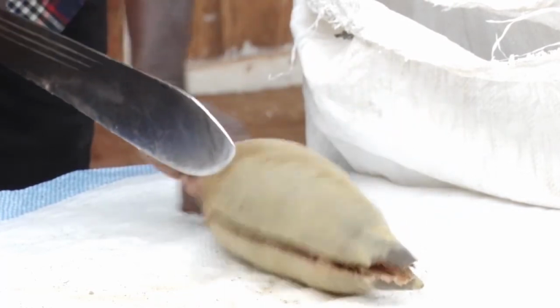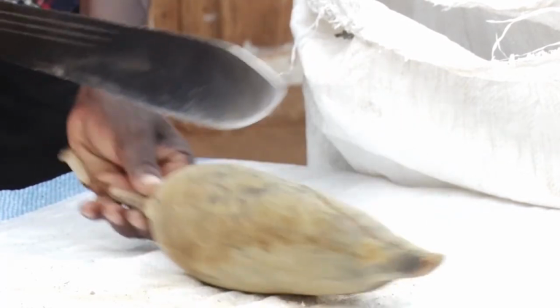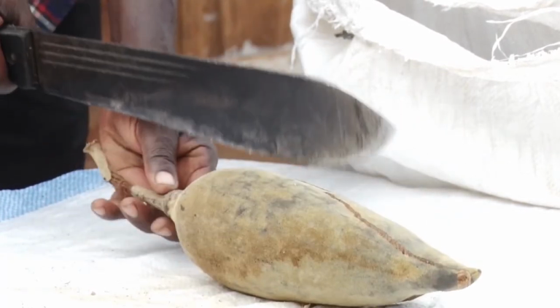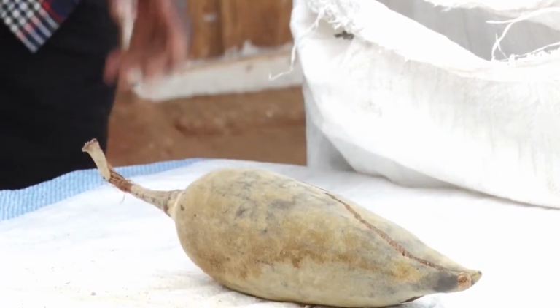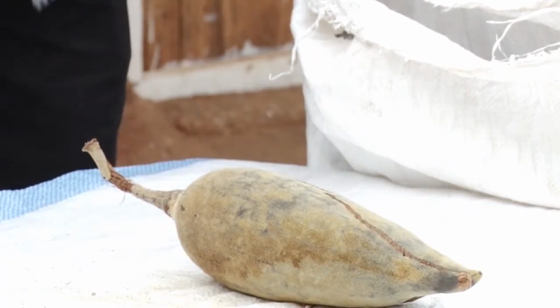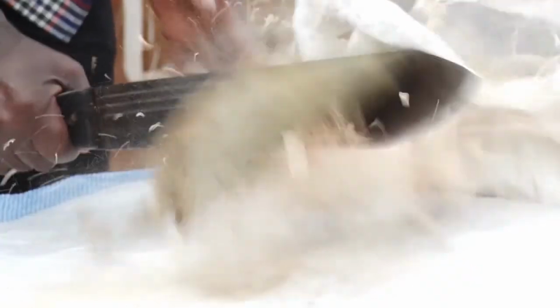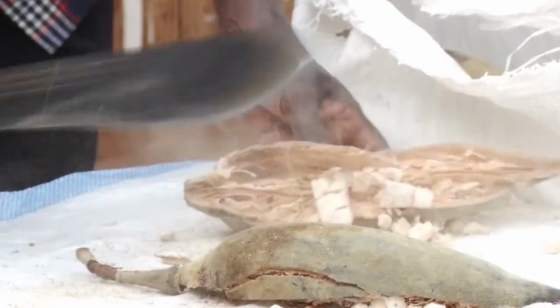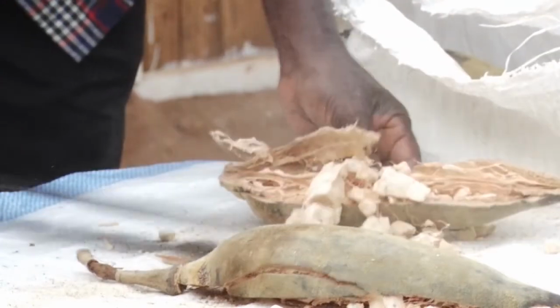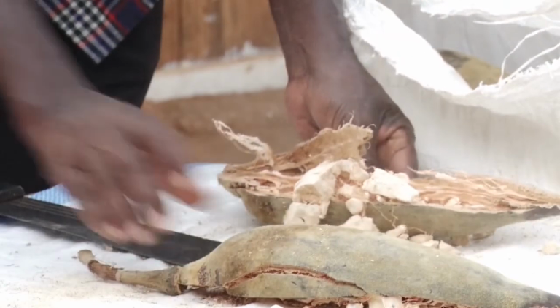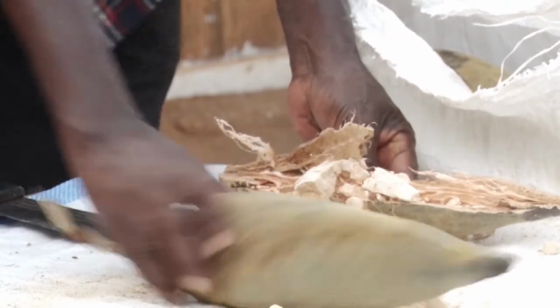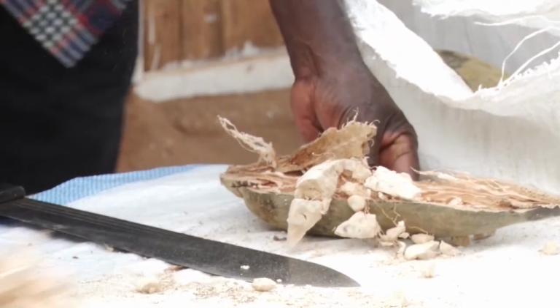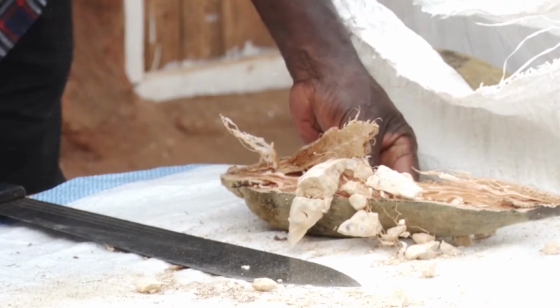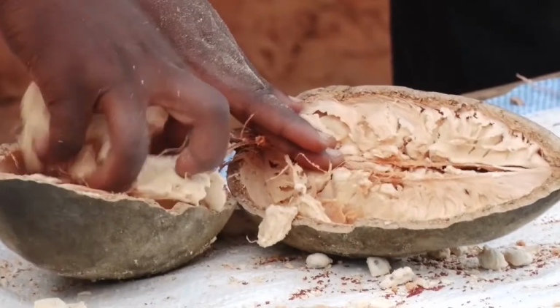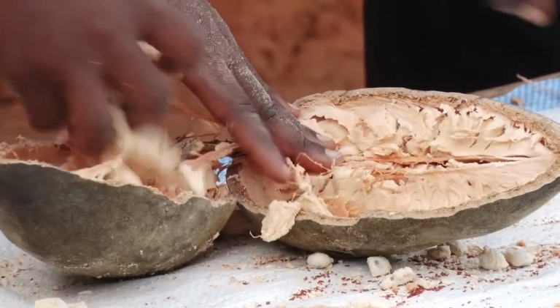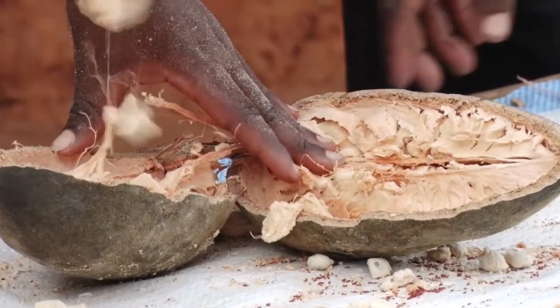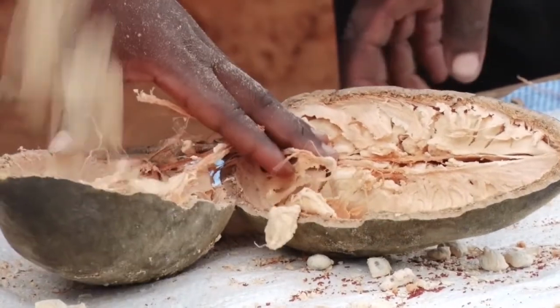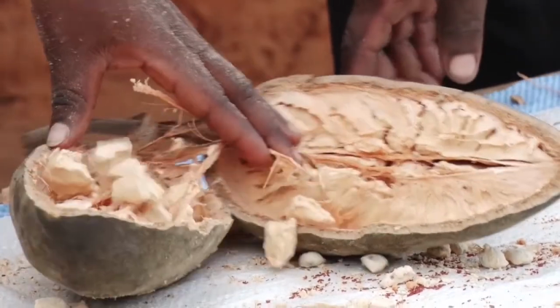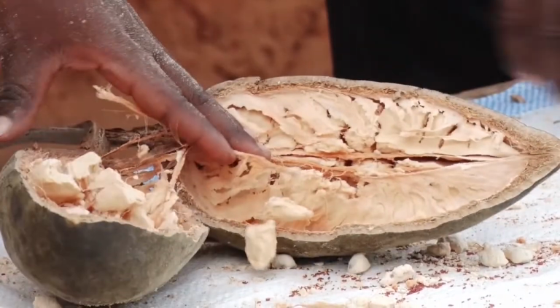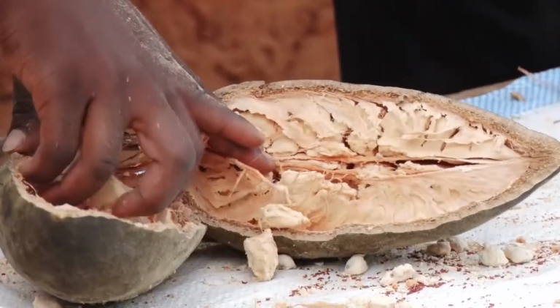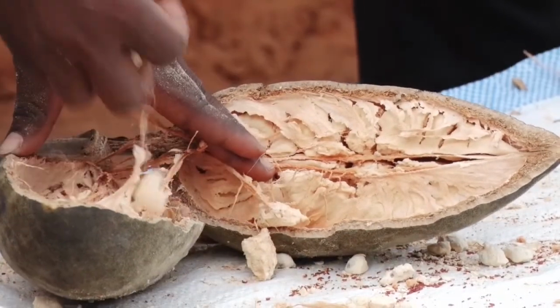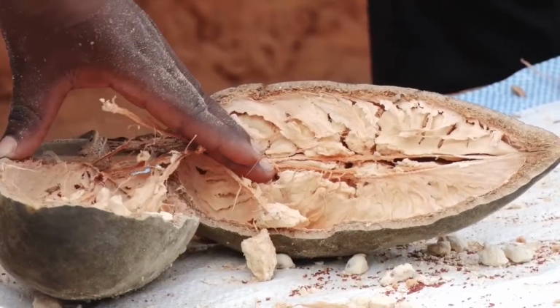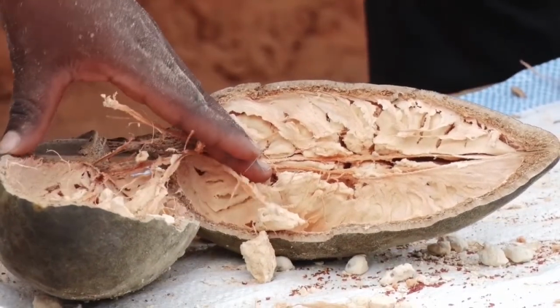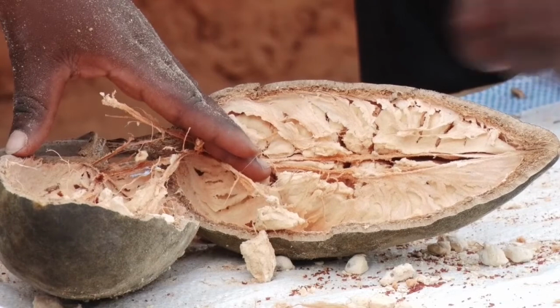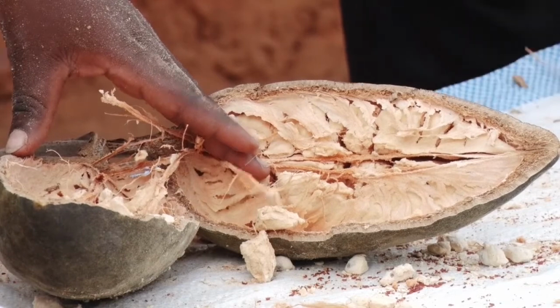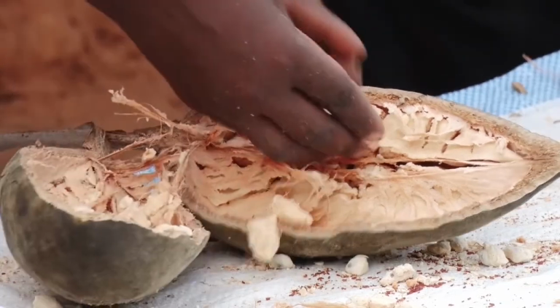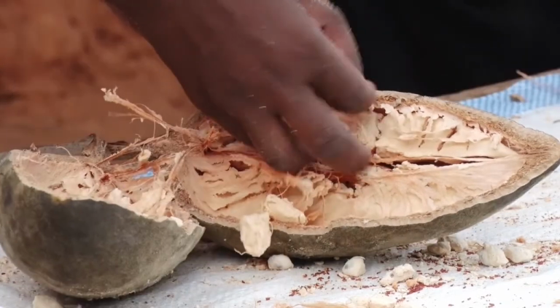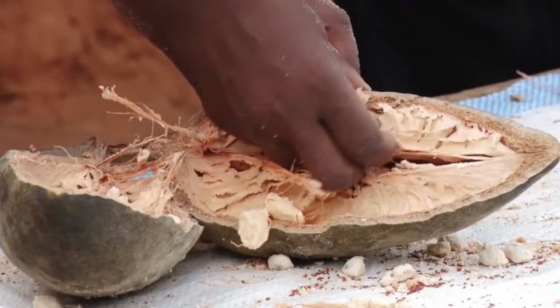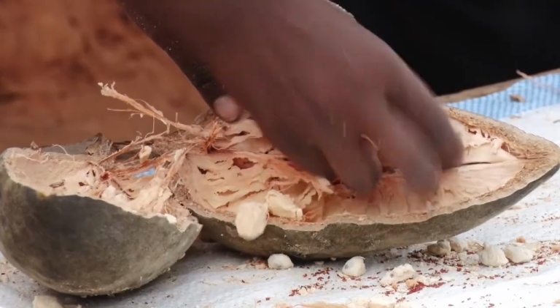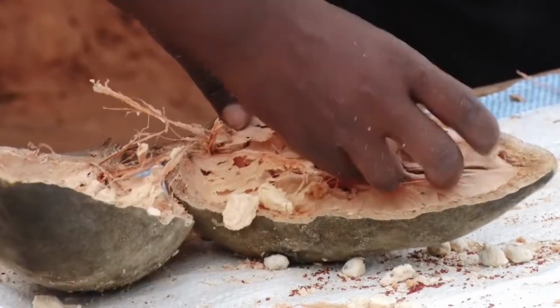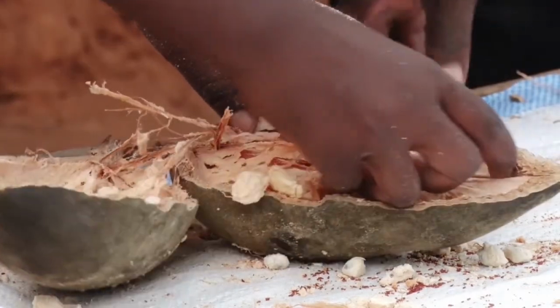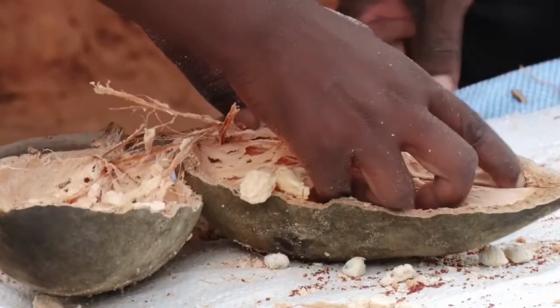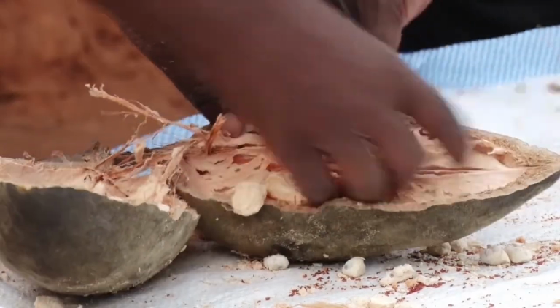The baobab fruit has a hard, woody outer shell. Inside the fruit, the many seeds are coated with a white powdery pulp that is rich in minerals and vitamin C.